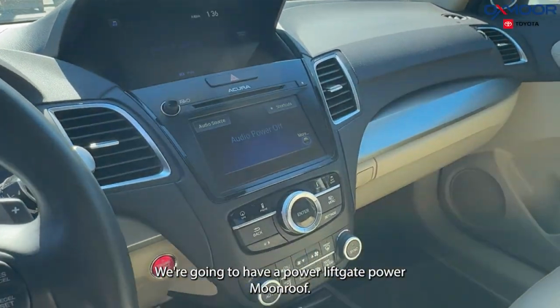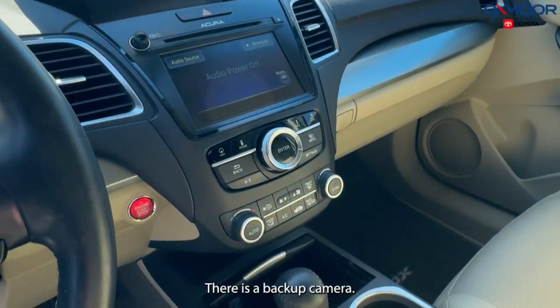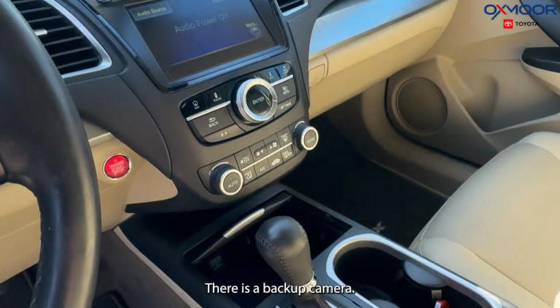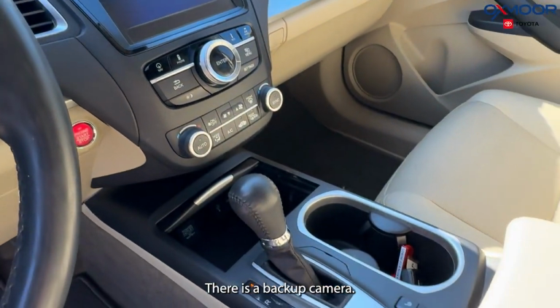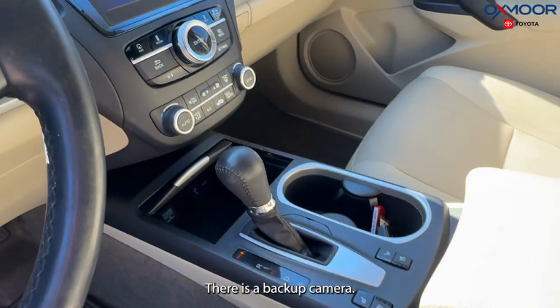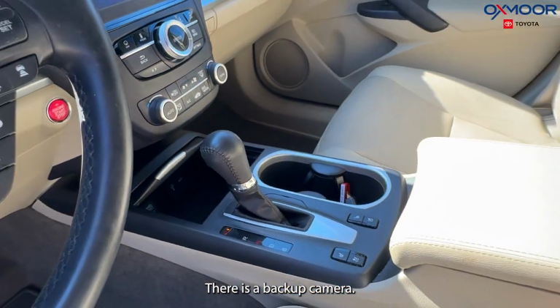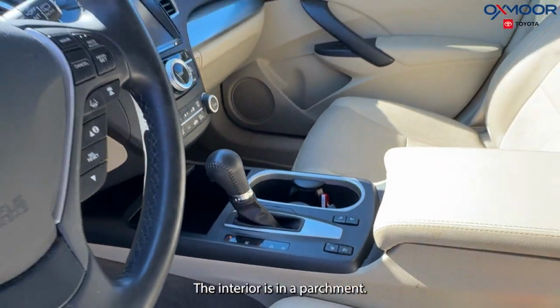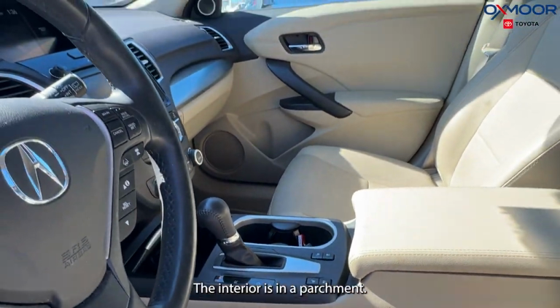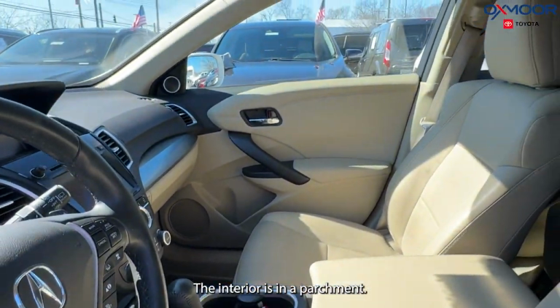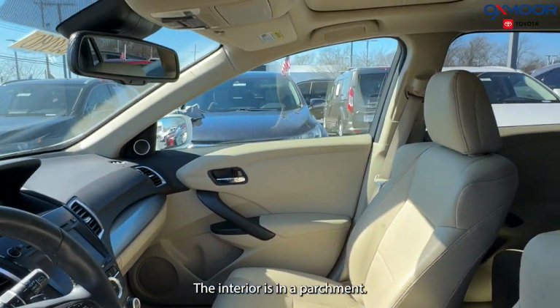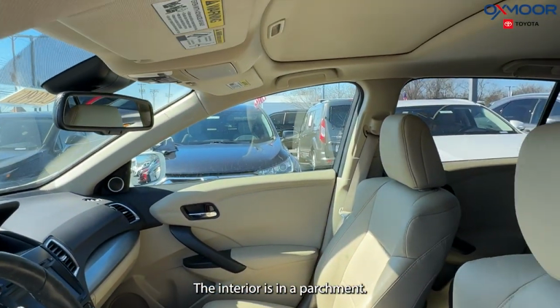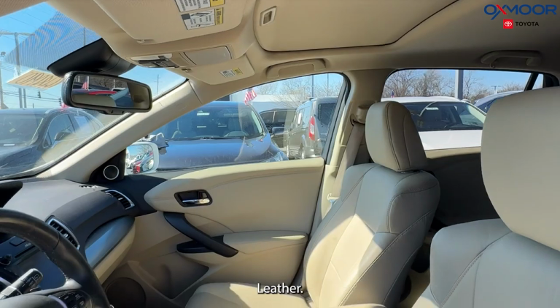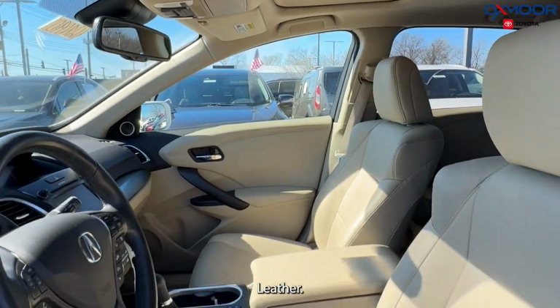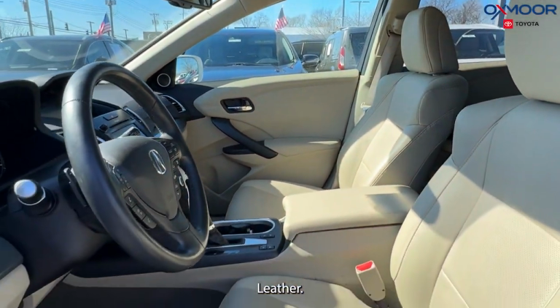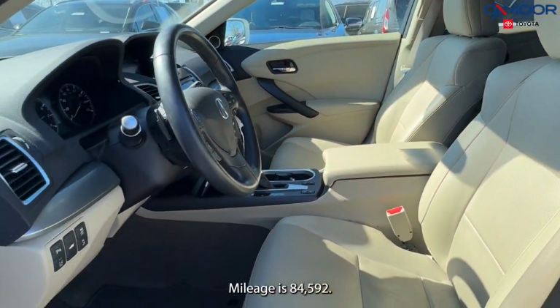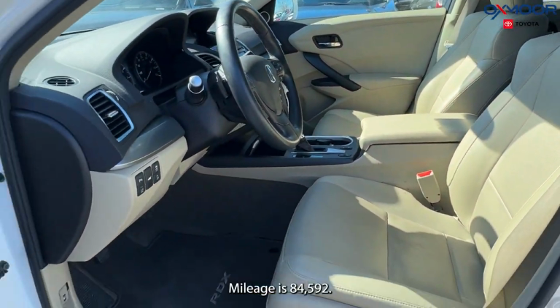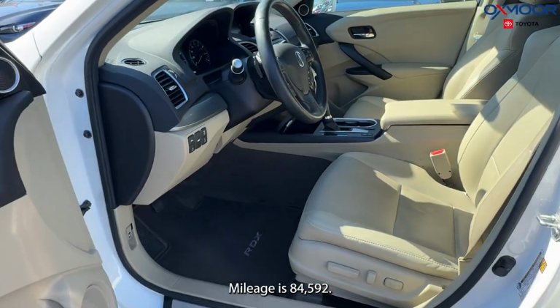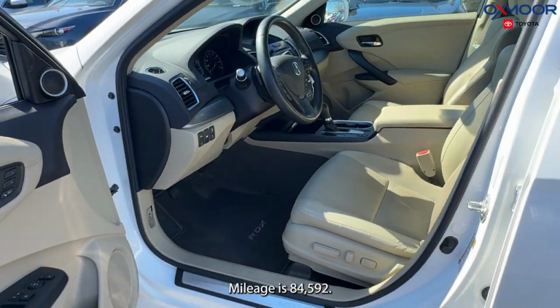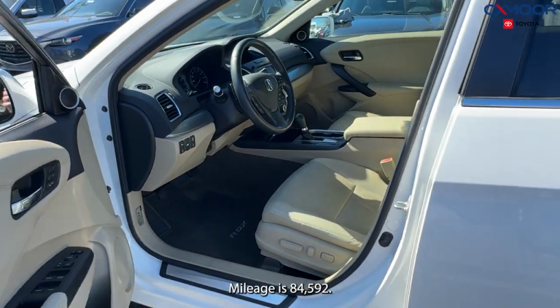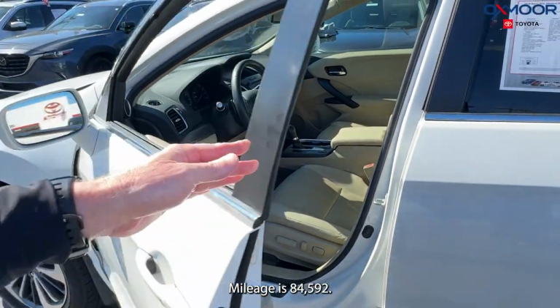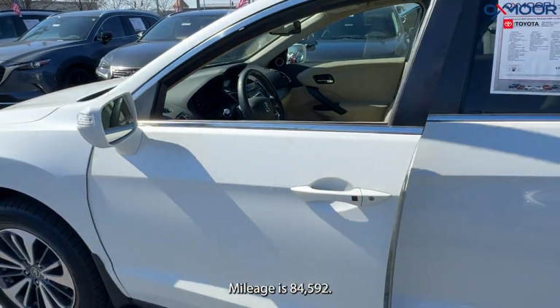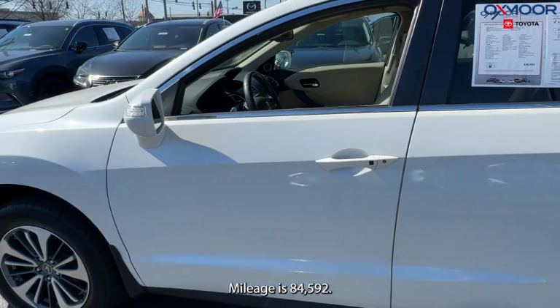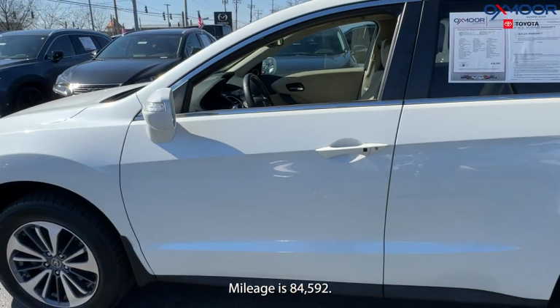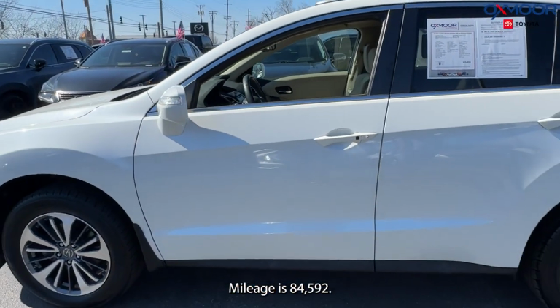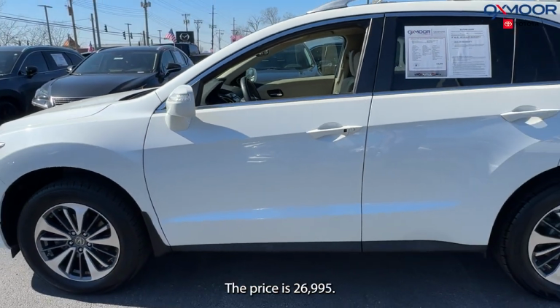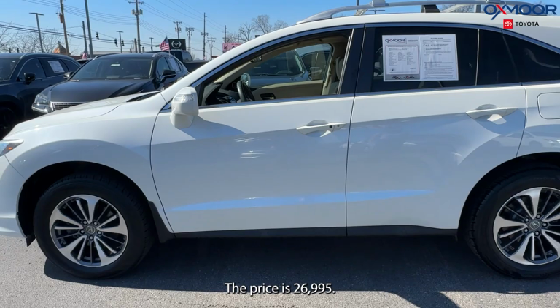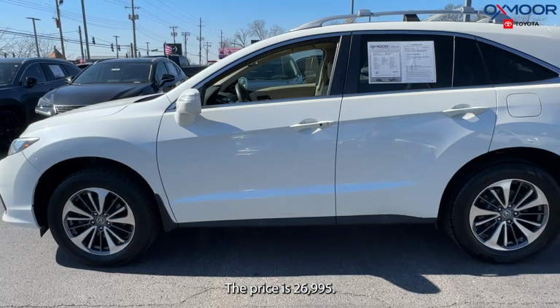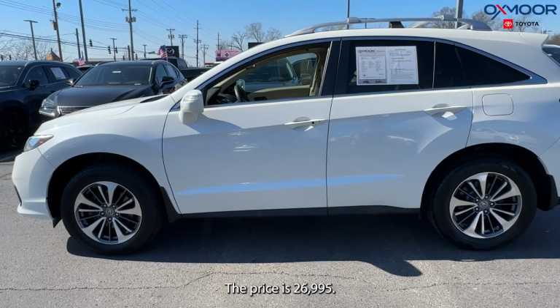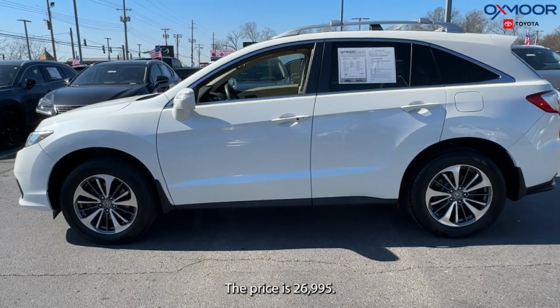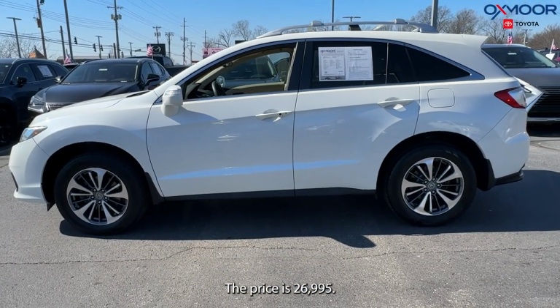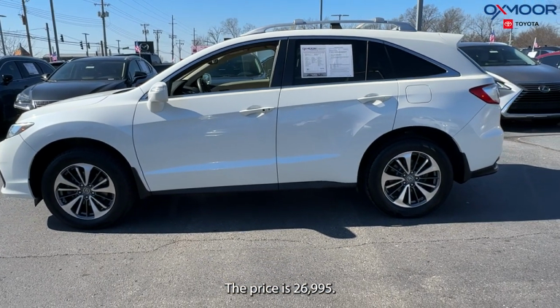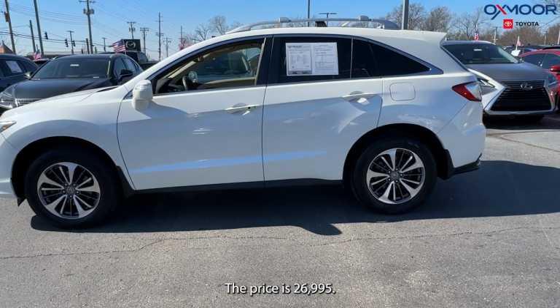There is a backup camera. The interior is in a parchment leather. Mileage is 84,592 miles. The price is $26,995.